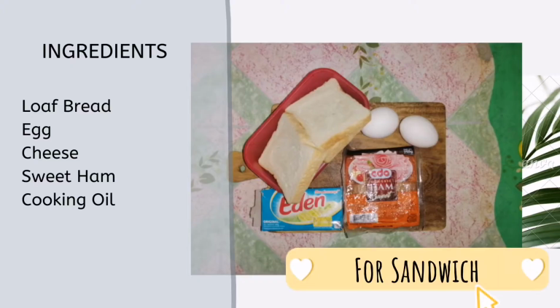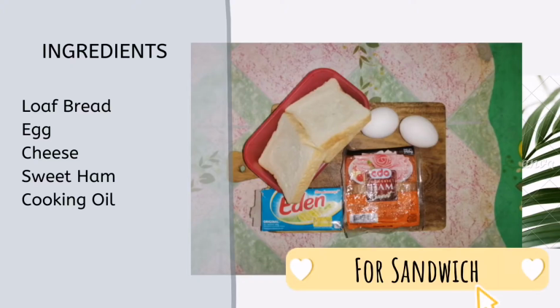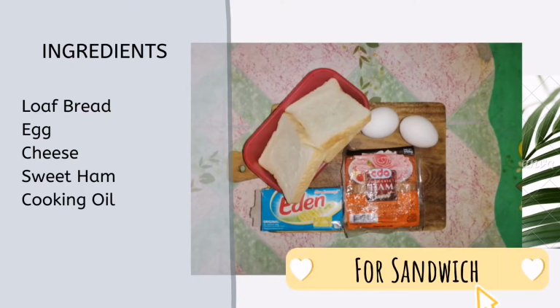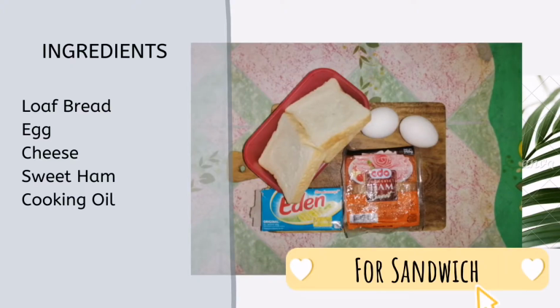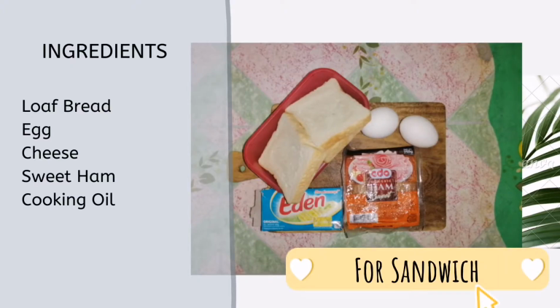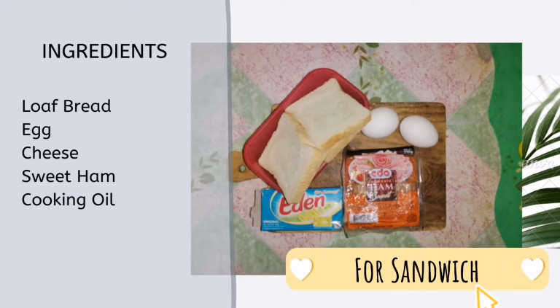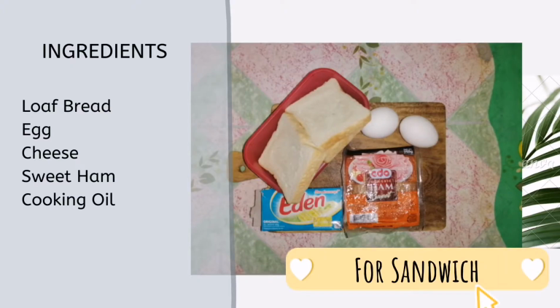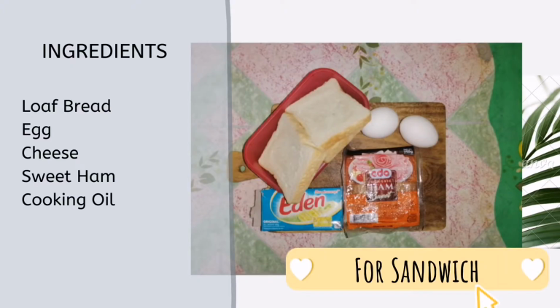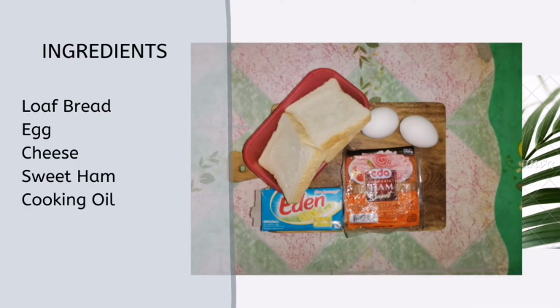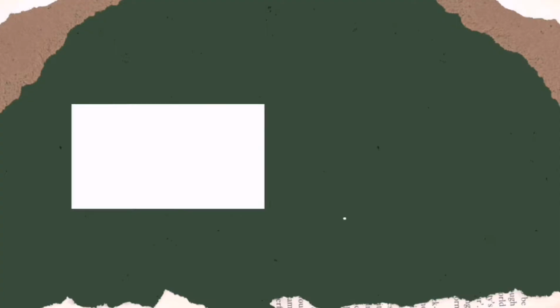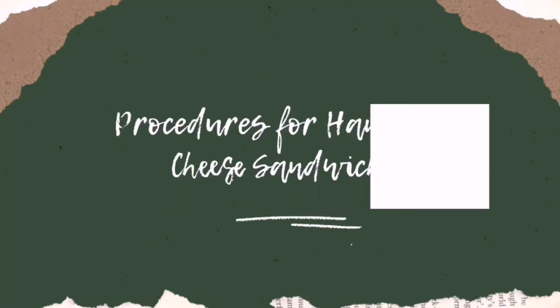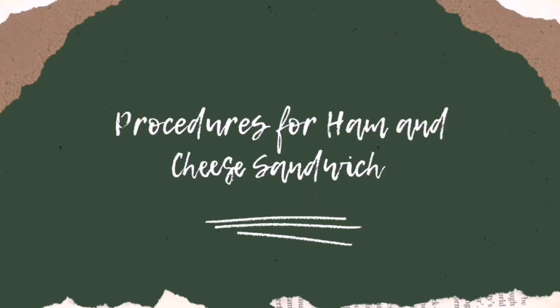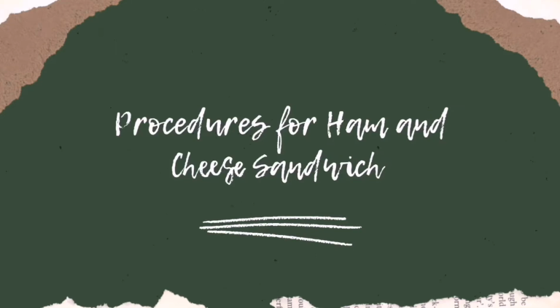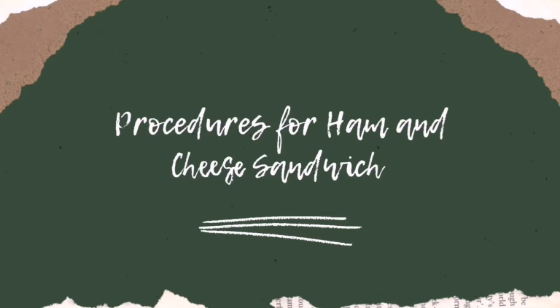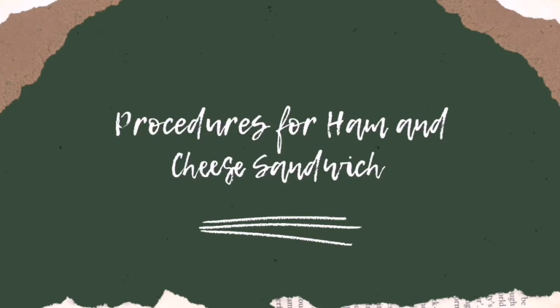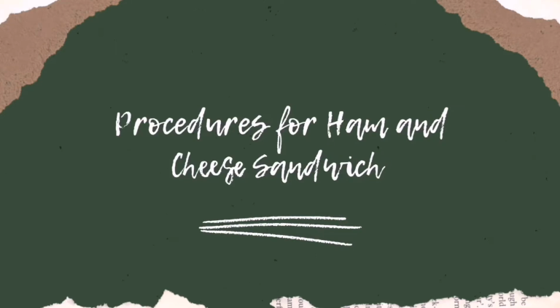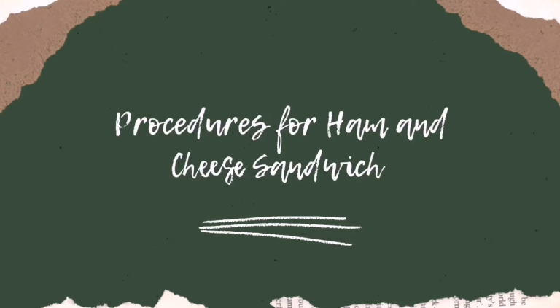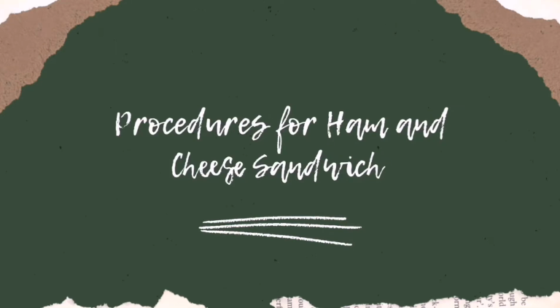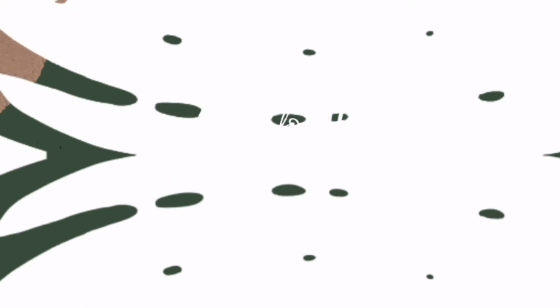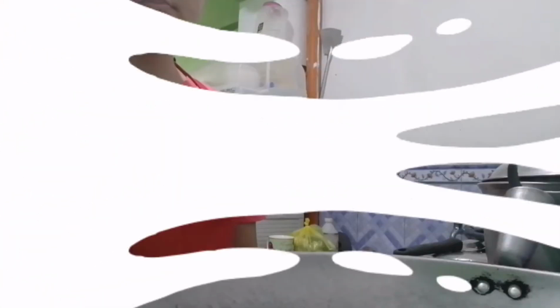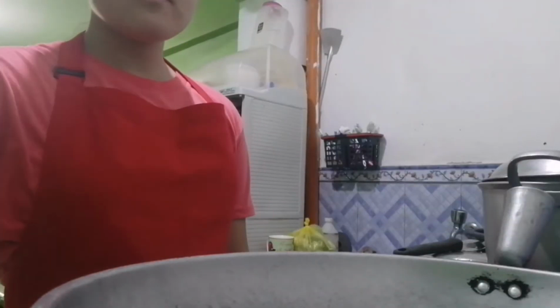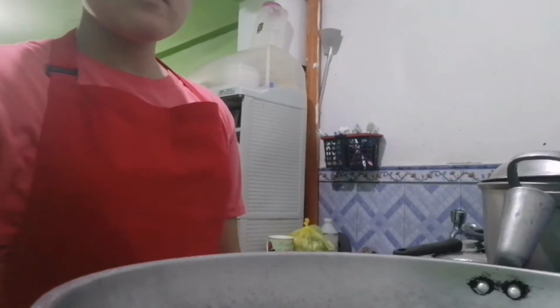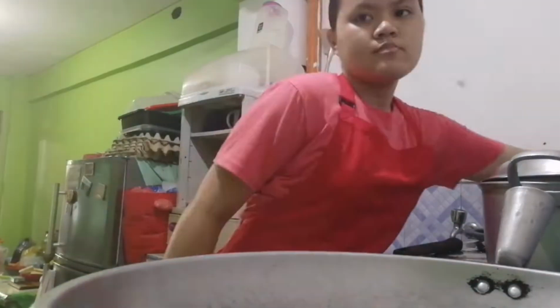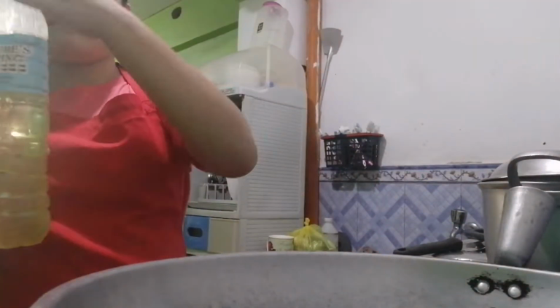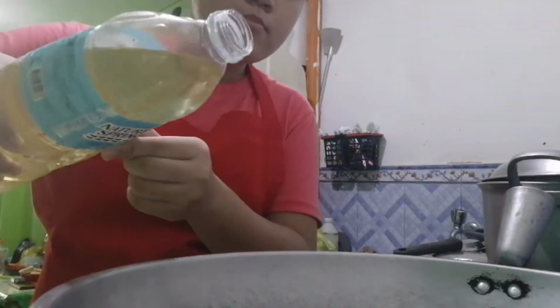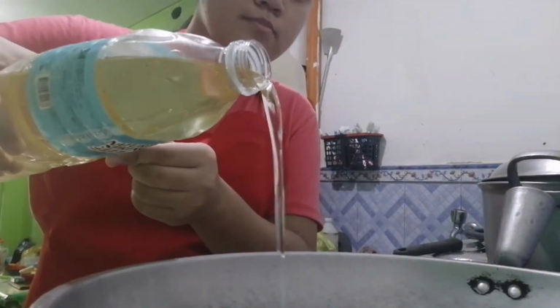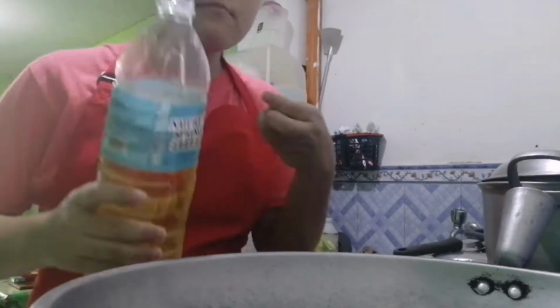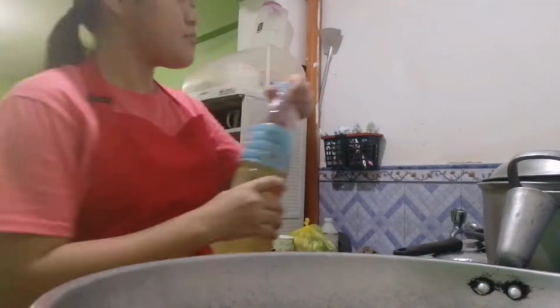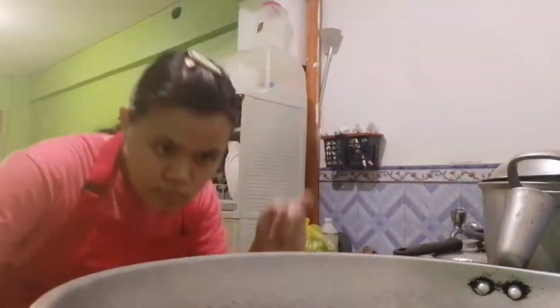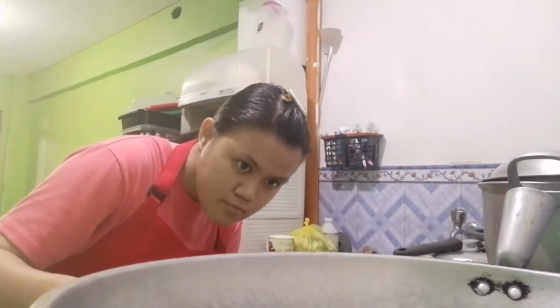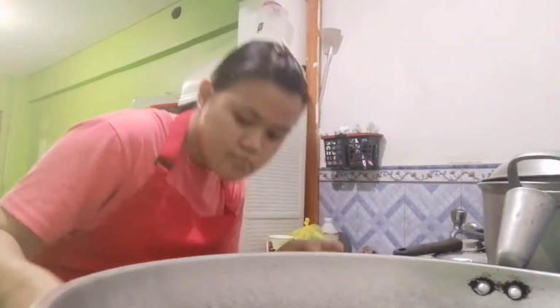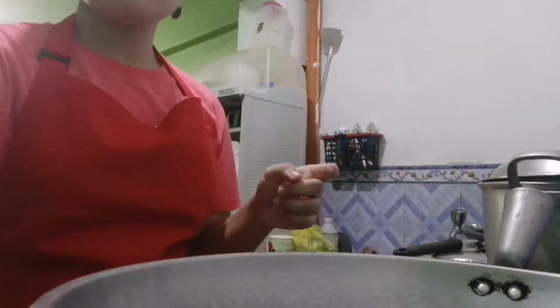These are the ingredients for the sandwich. First, fry the ham. Add cooking oil to the pan.